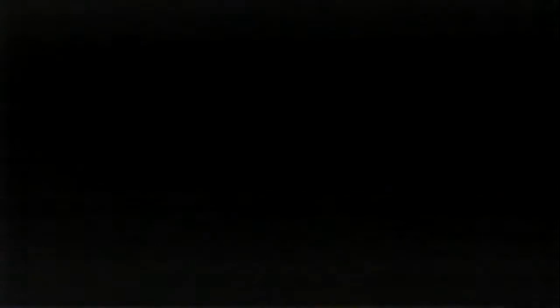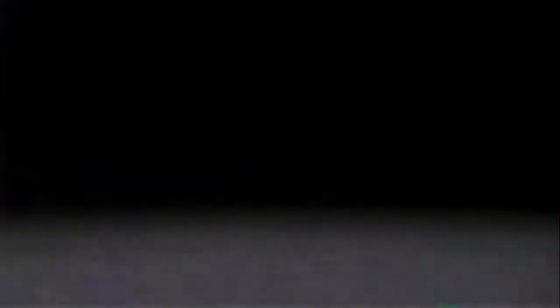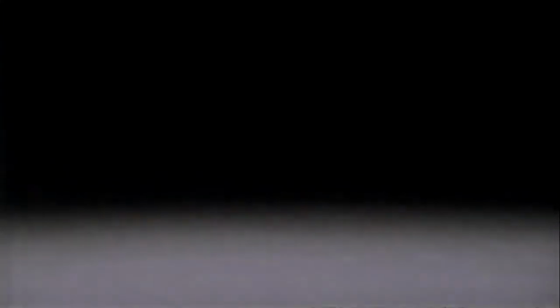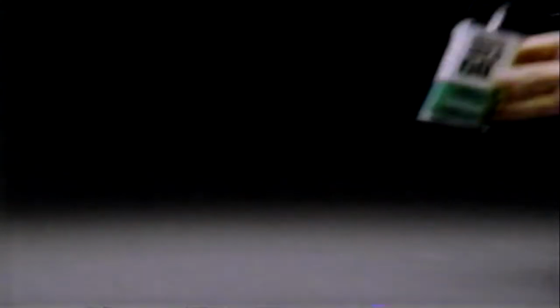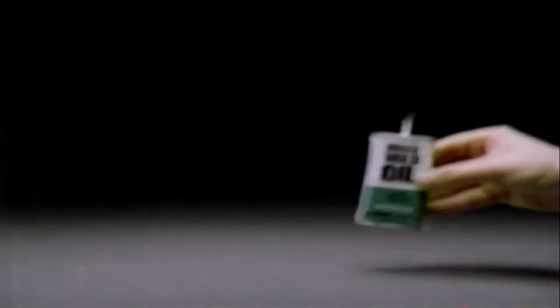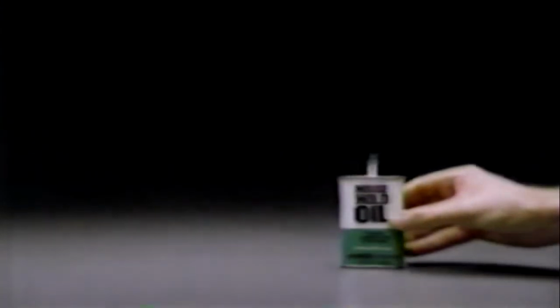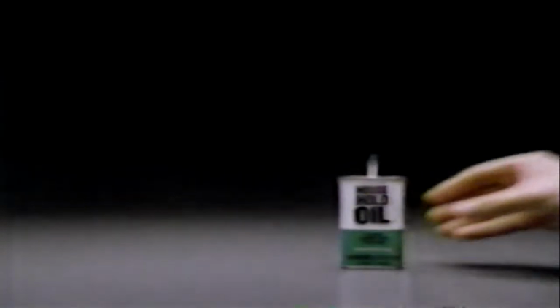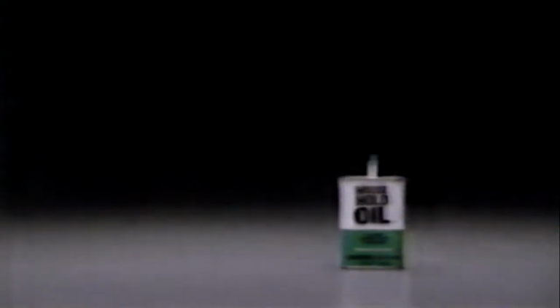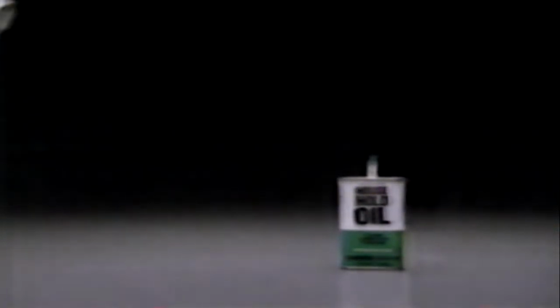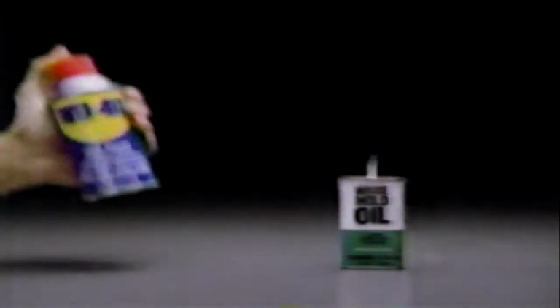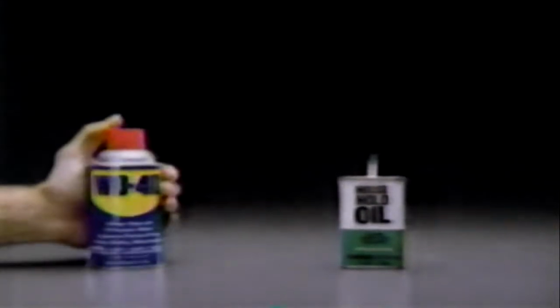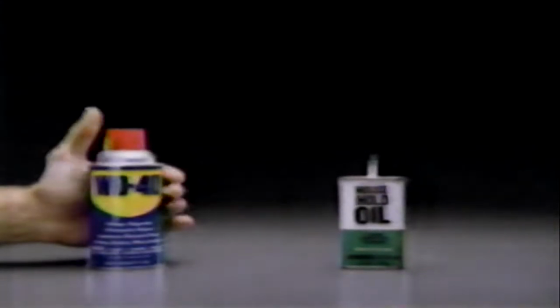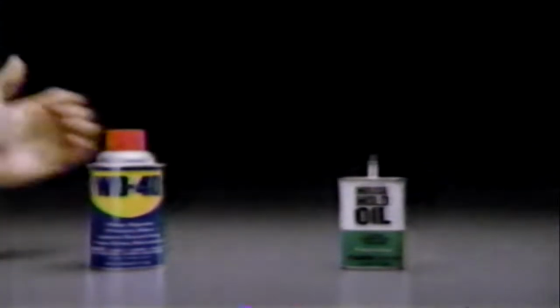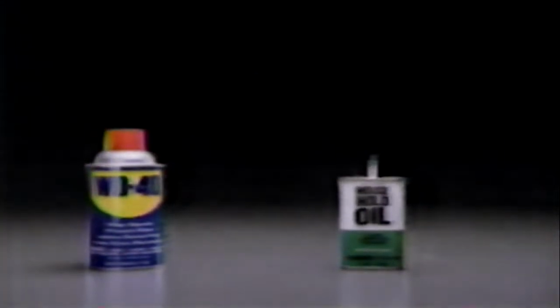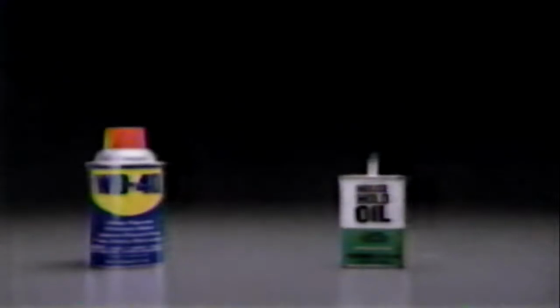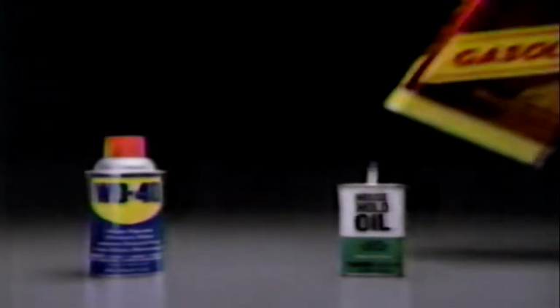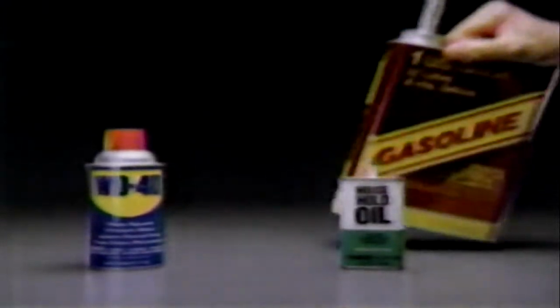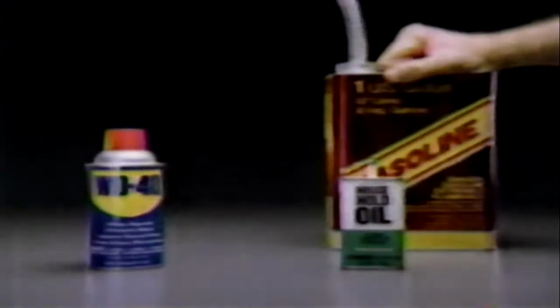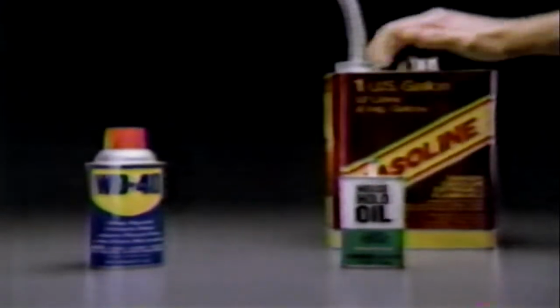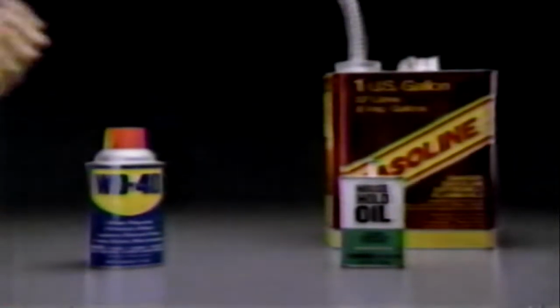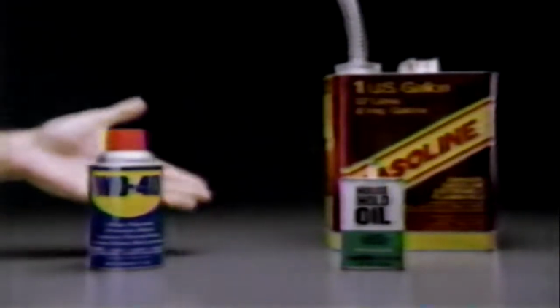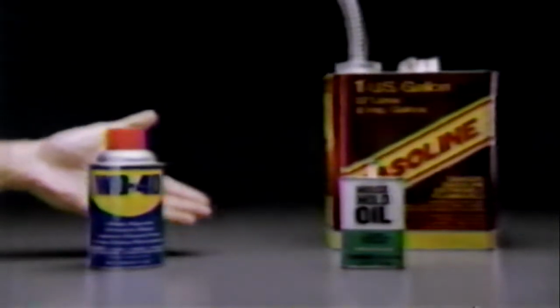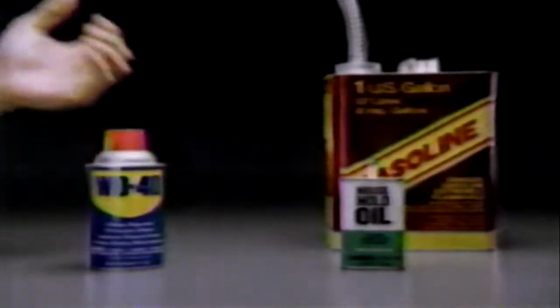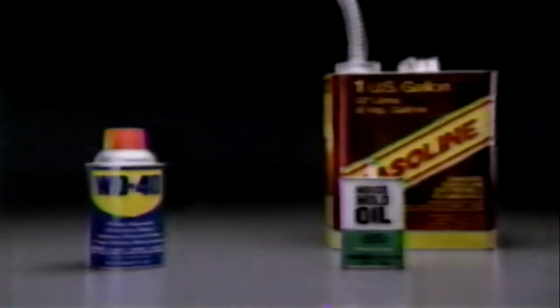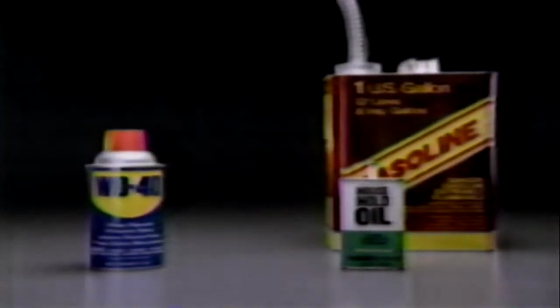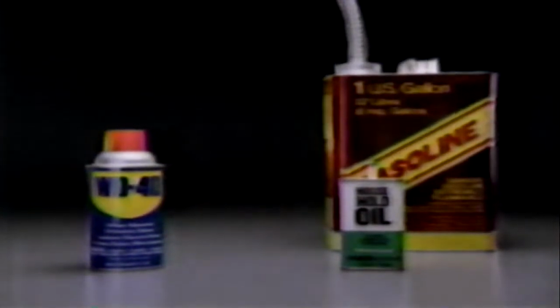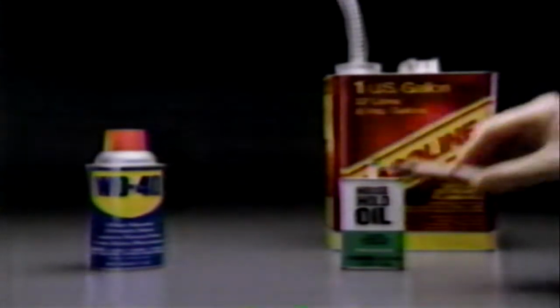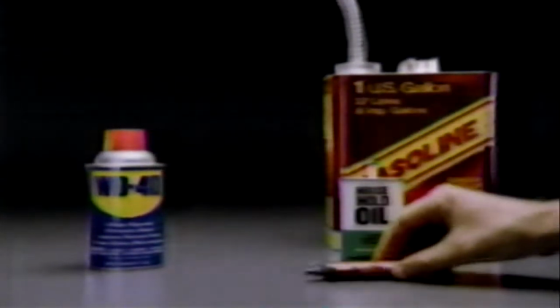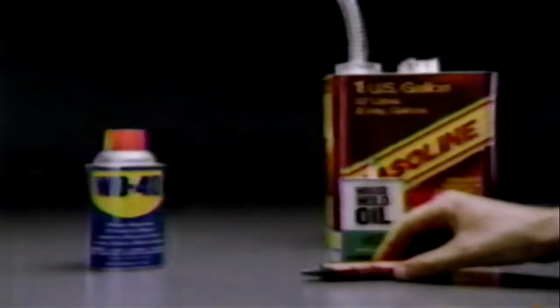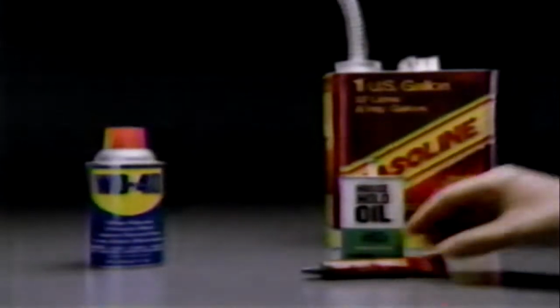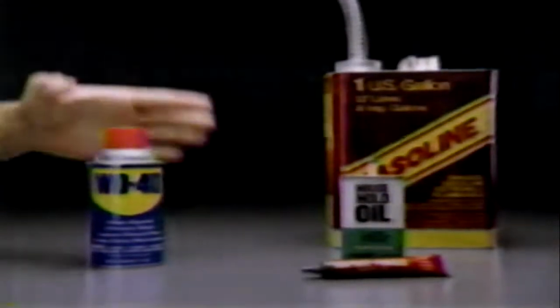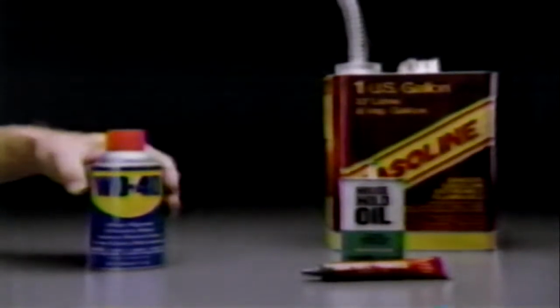When you have a squeaky hinge, silence it with this lubricant, or this. To take tar off your car, try this degreaser, or this. For unsticking a lock, use this powder, or this.